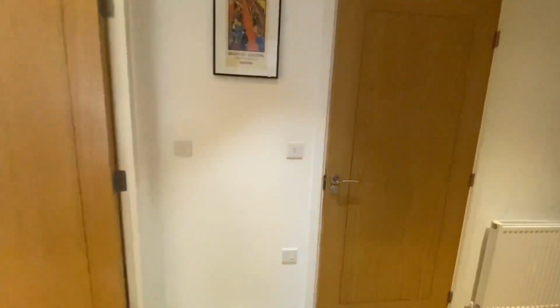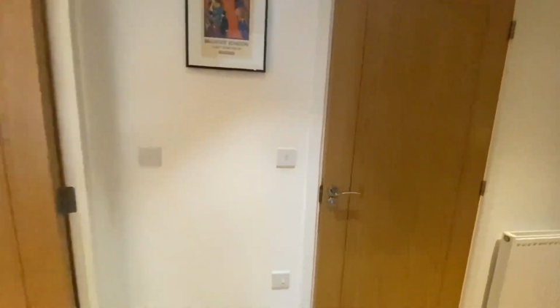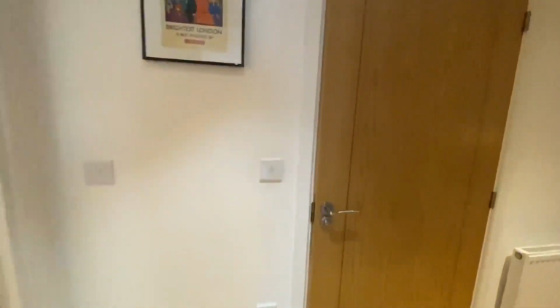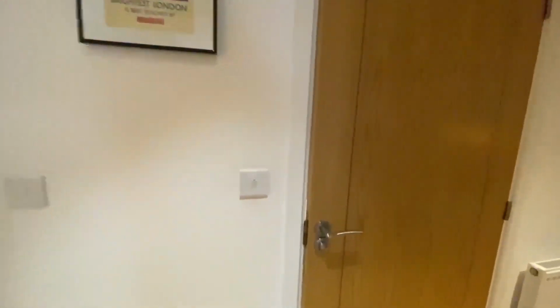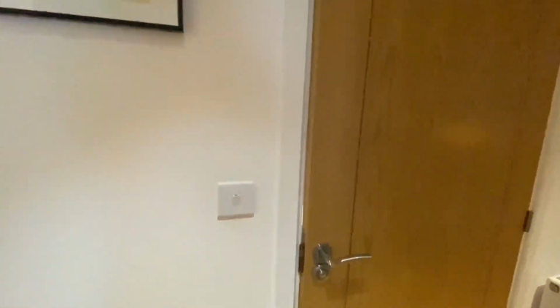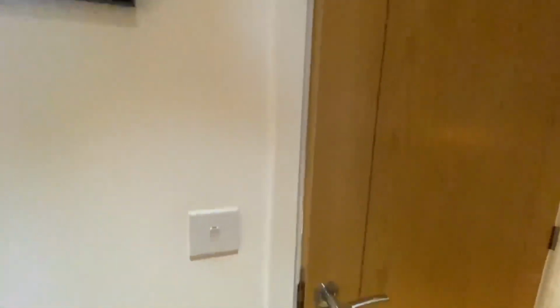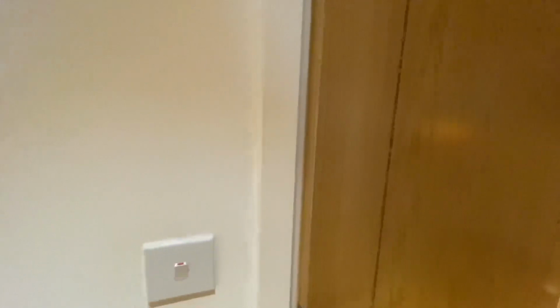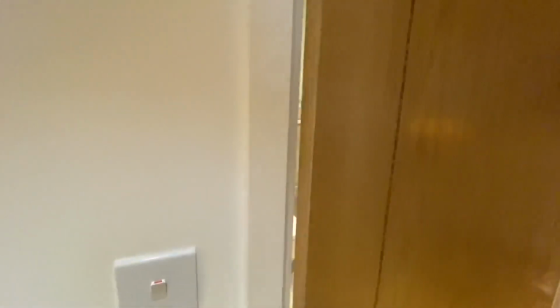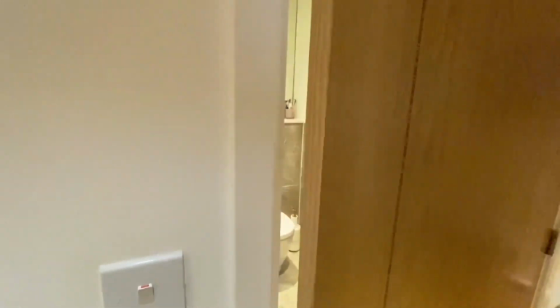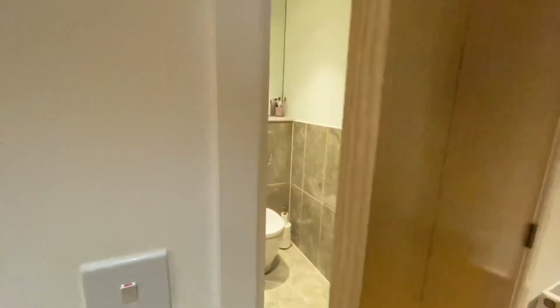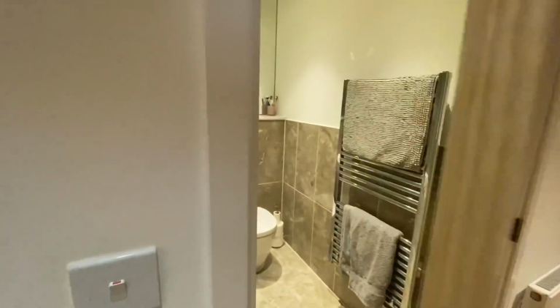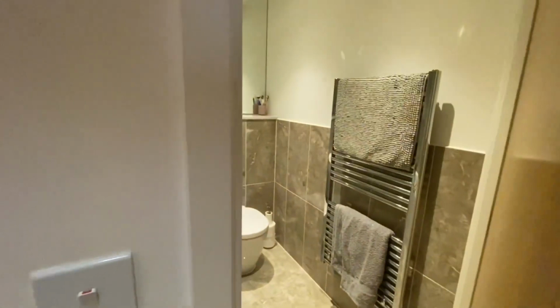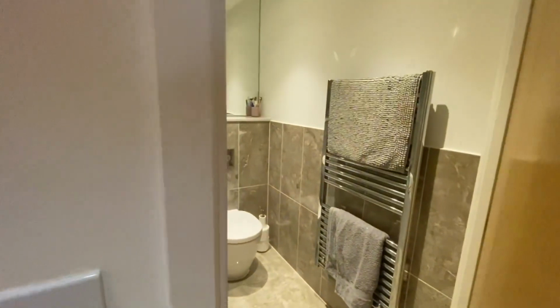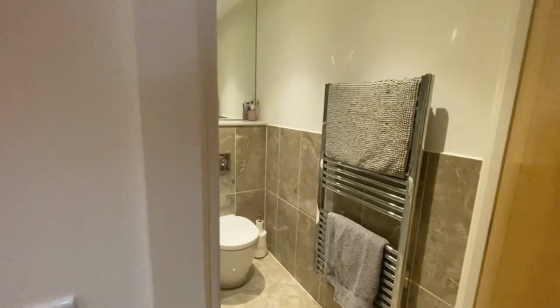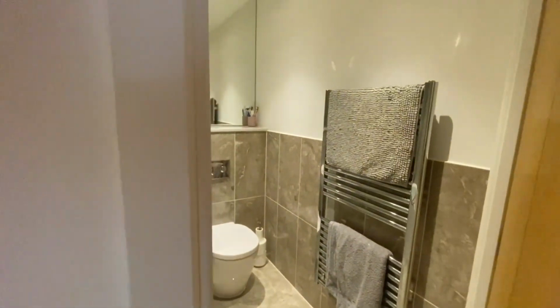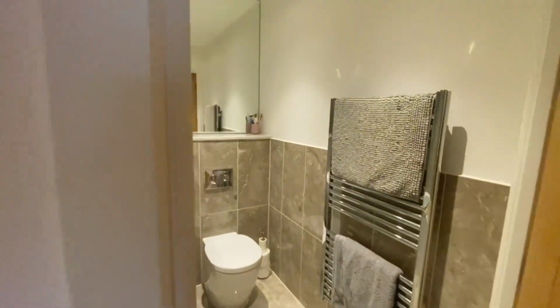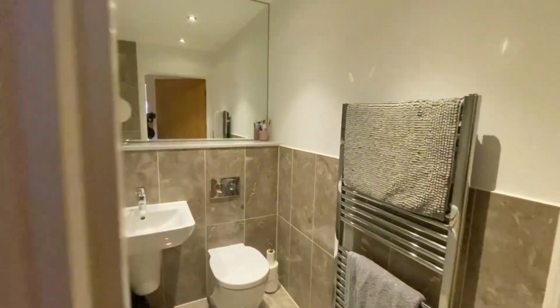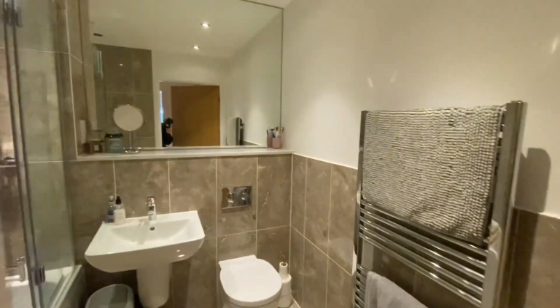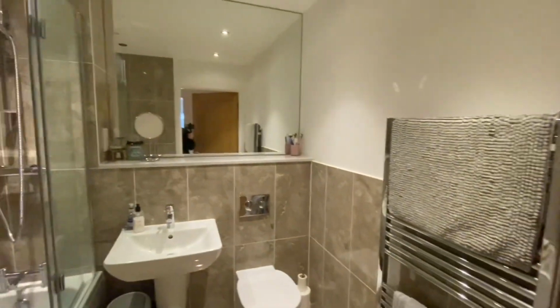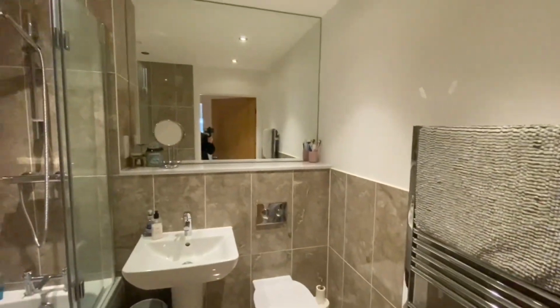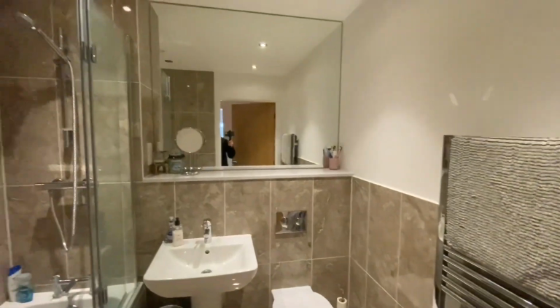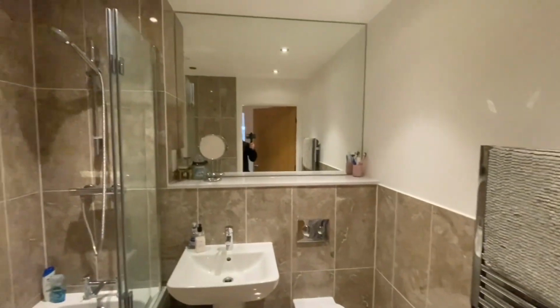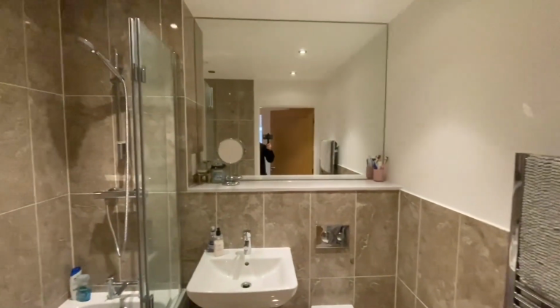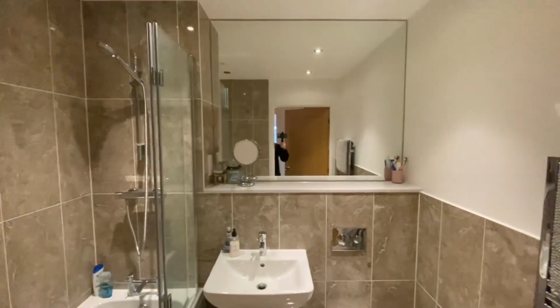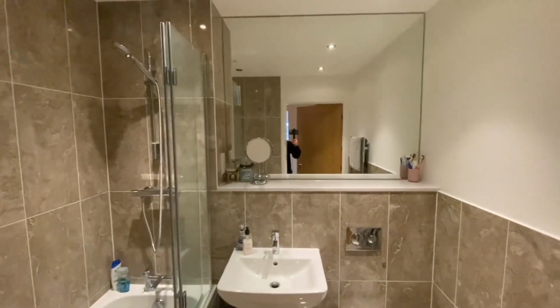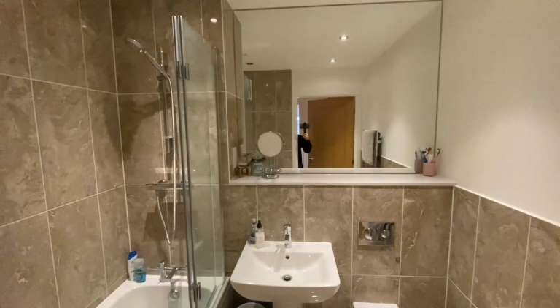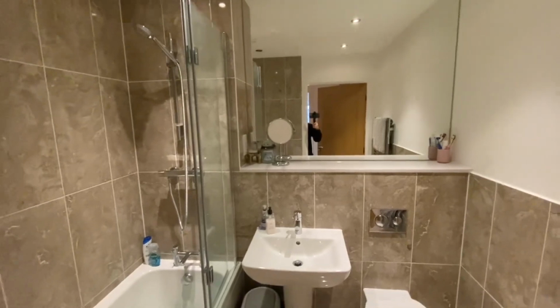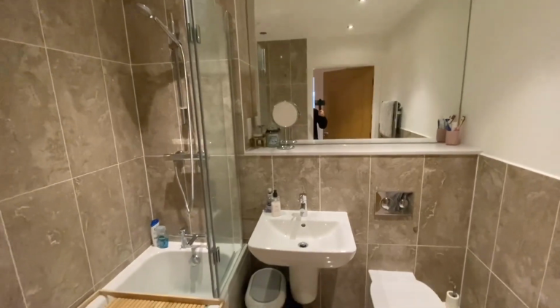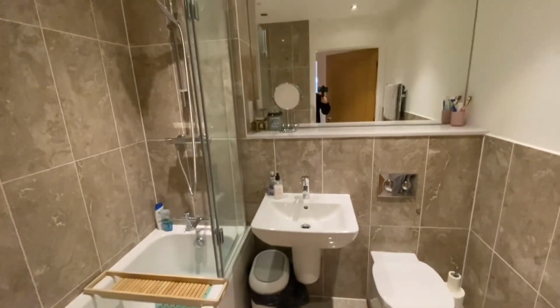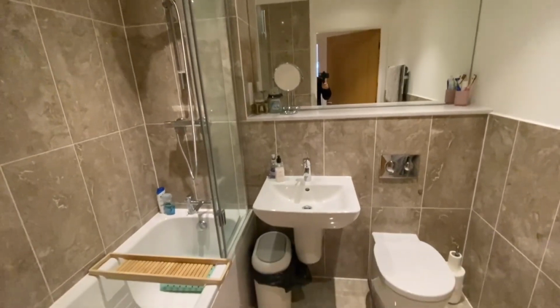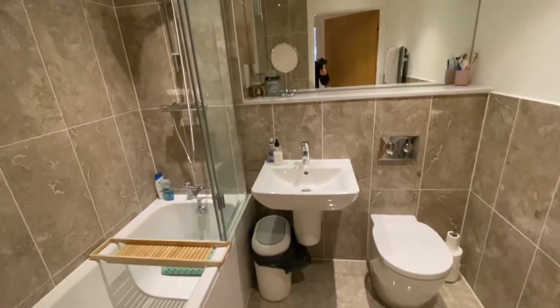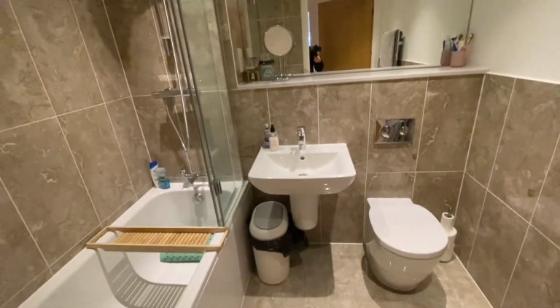Let's head over to the family bathroom — heated towel rail, fully mirrored, and there's your bath with shower up and over.